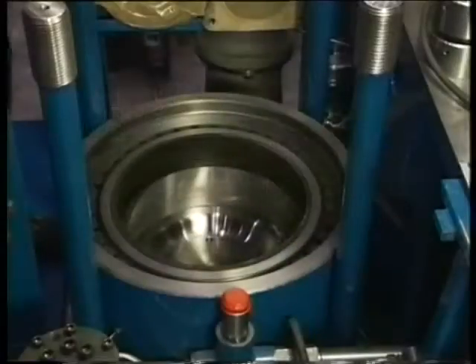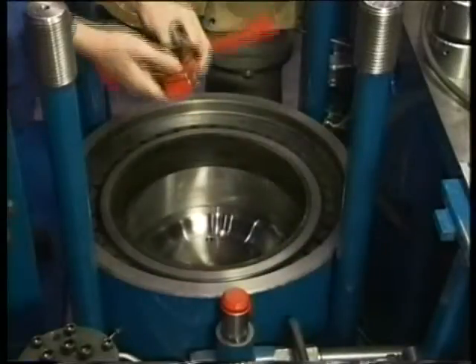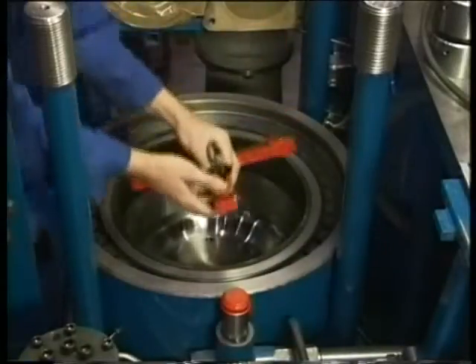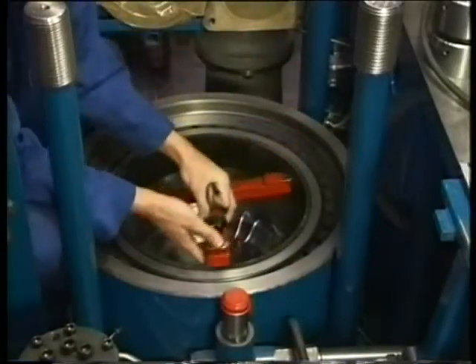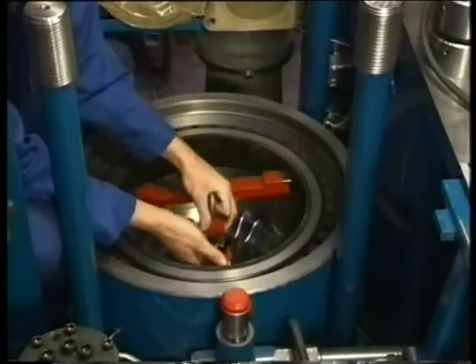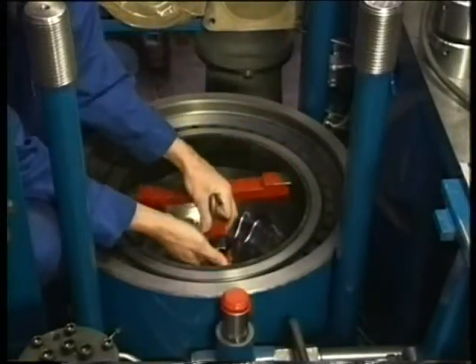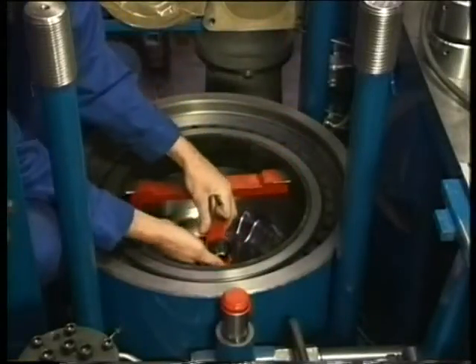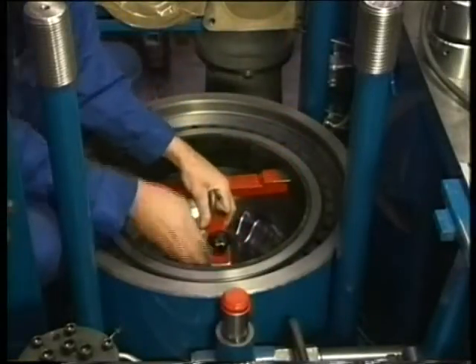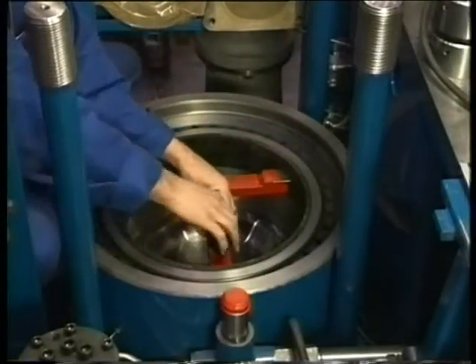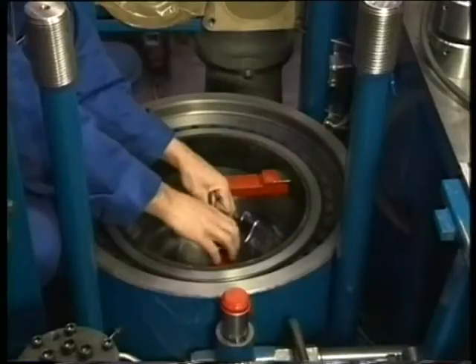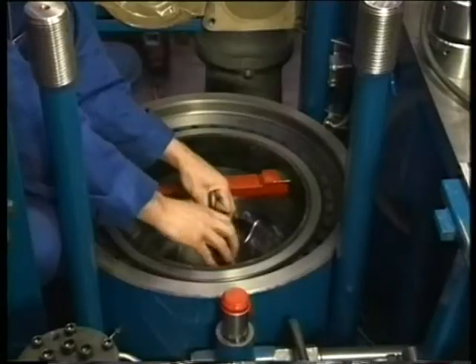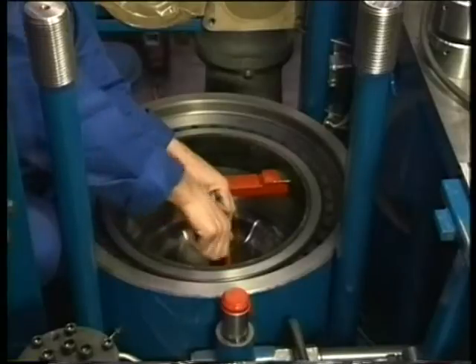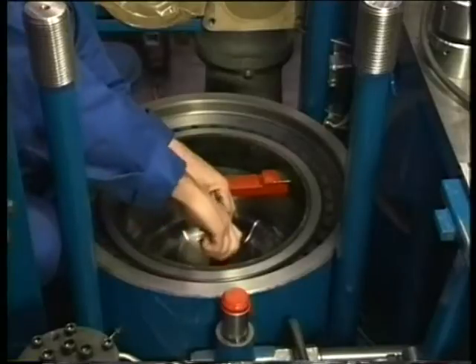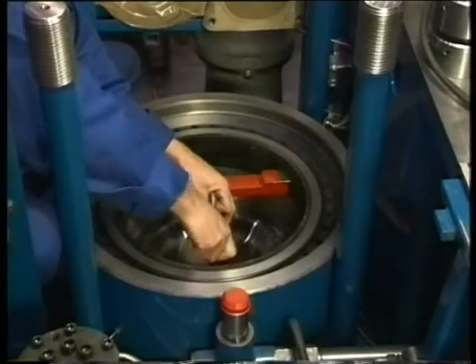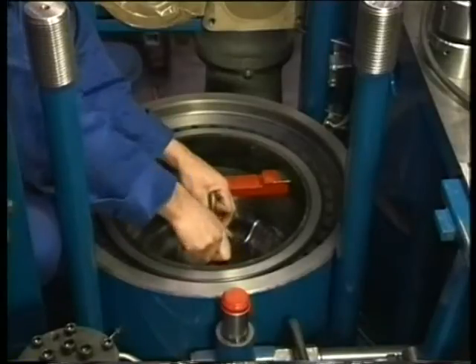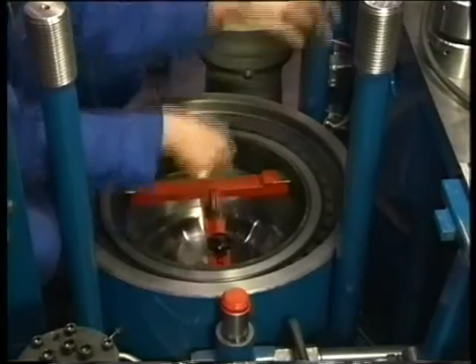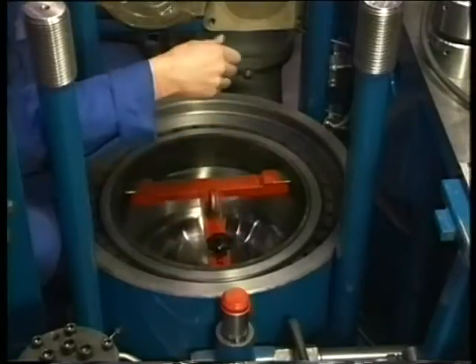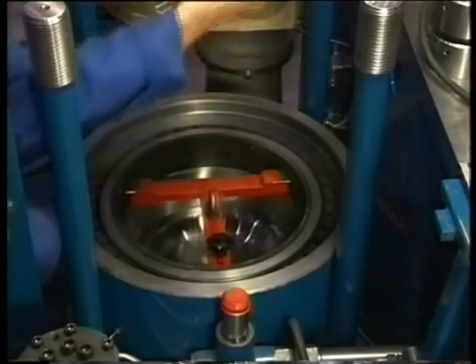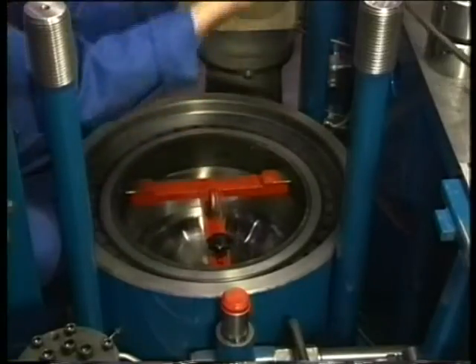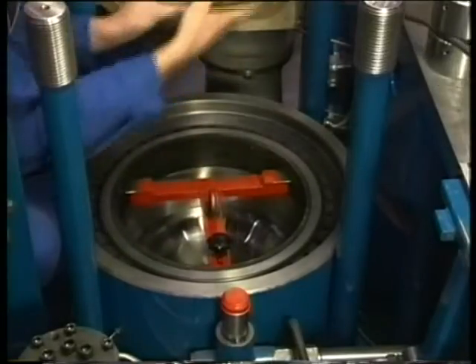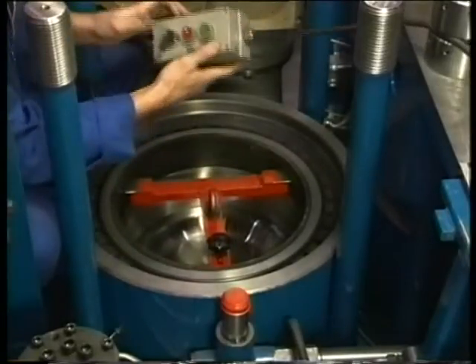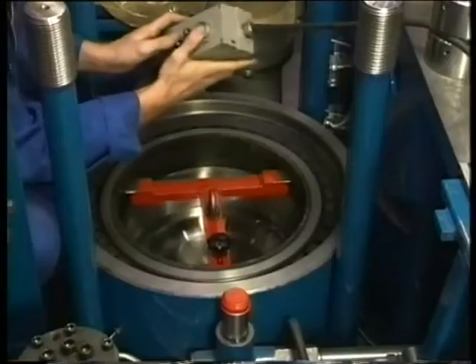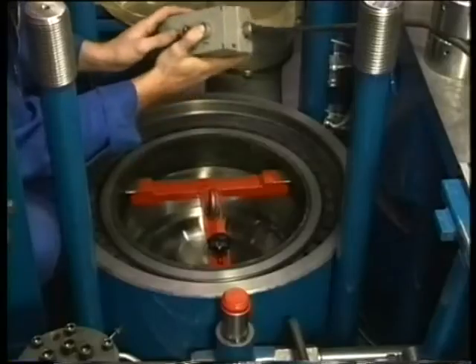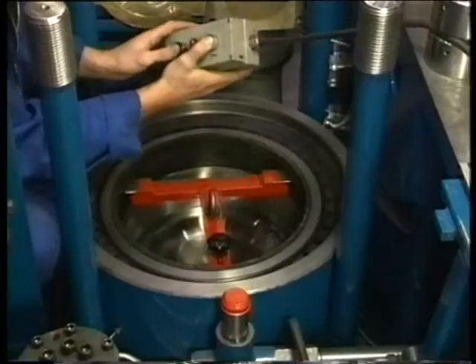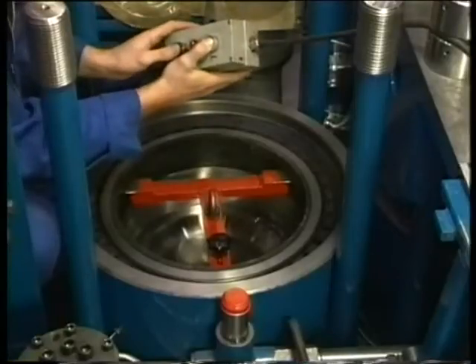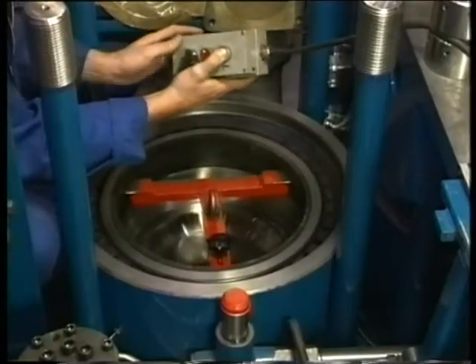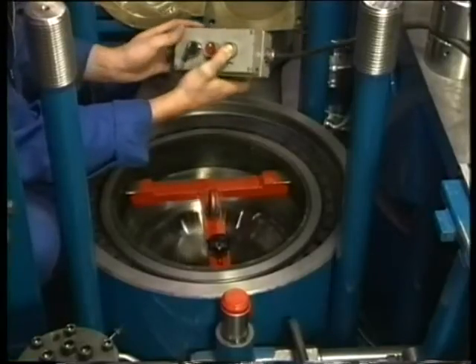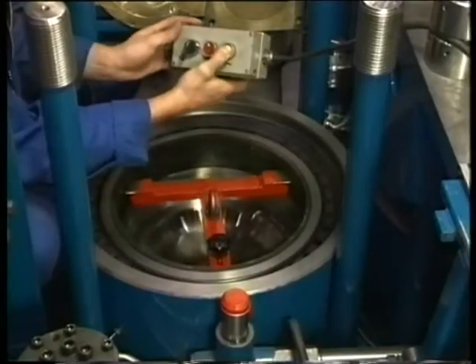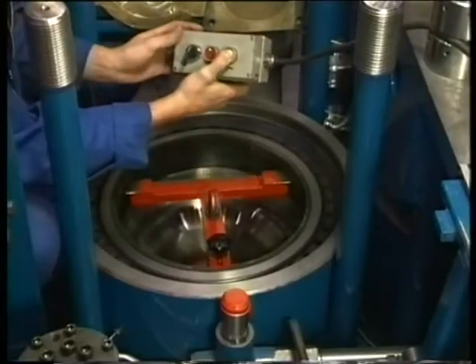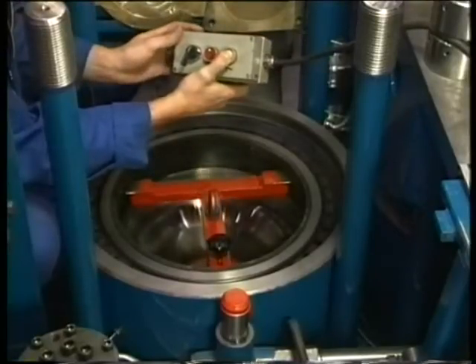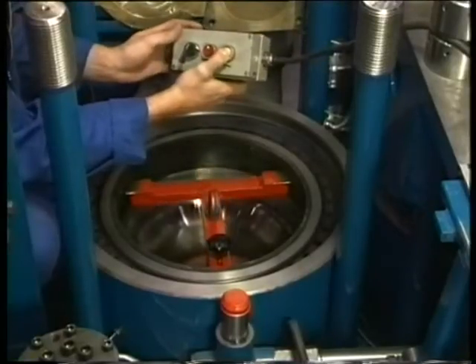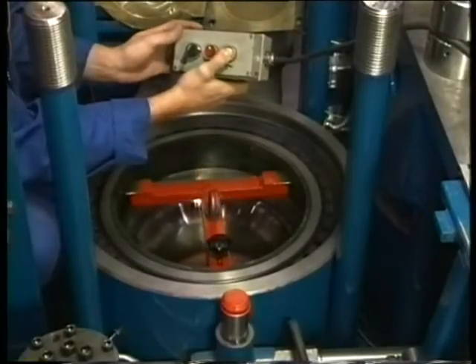To prevent carbon build-up on the piston crown, the cylinder liner accommodates an anti-polishing ring. Remove this ring before pulling out the piston. To do so, use a tripod extractor which can be fitted in three special grooves of the anti-polishing ring.